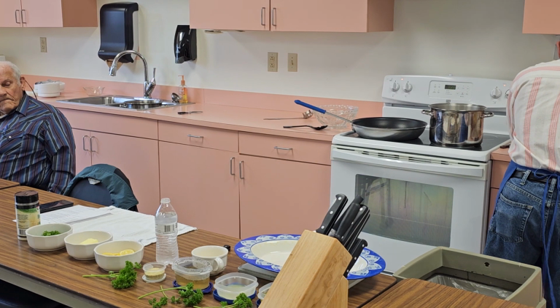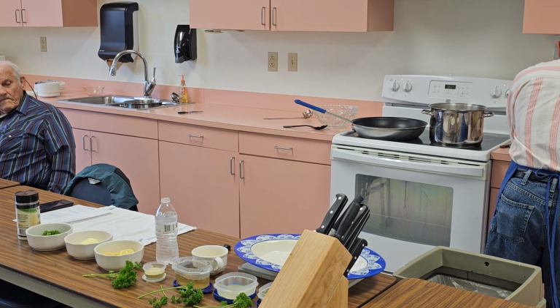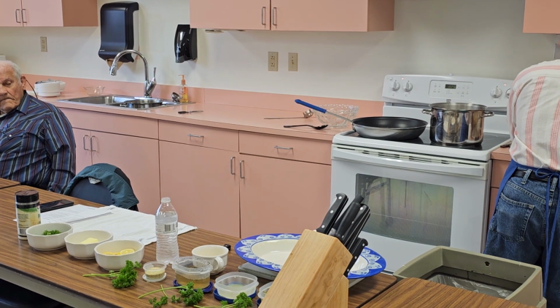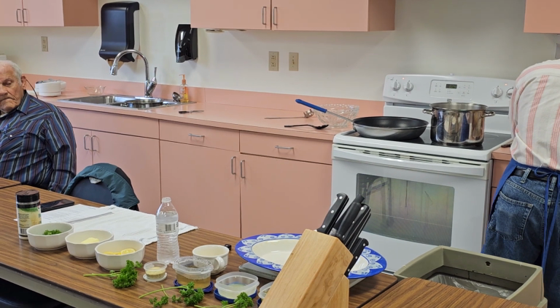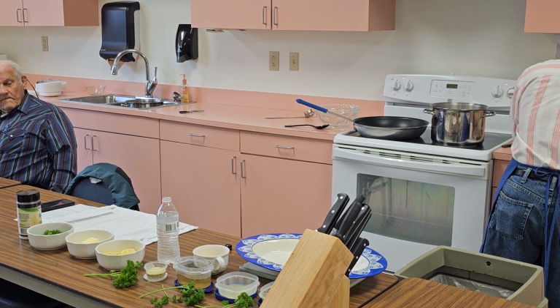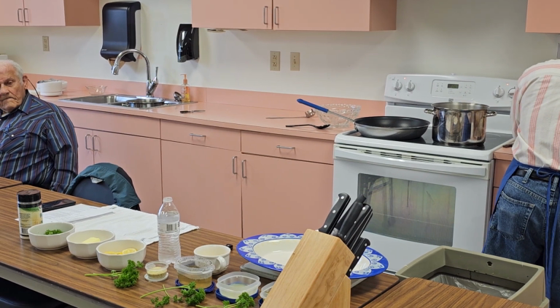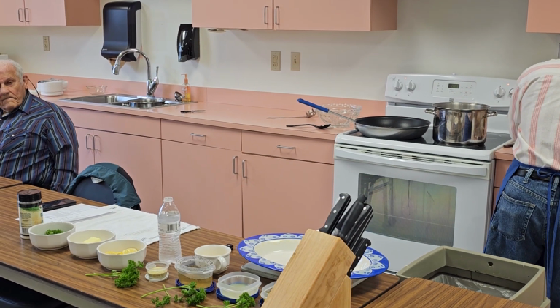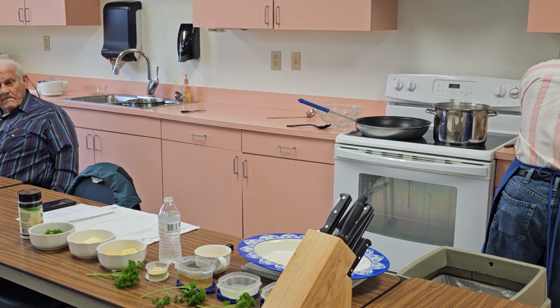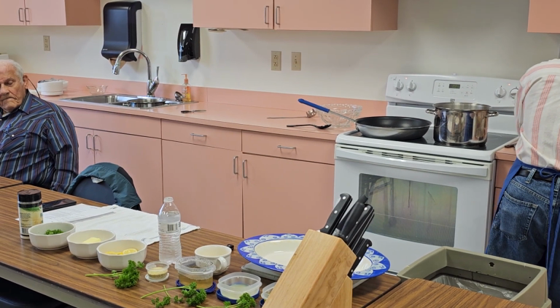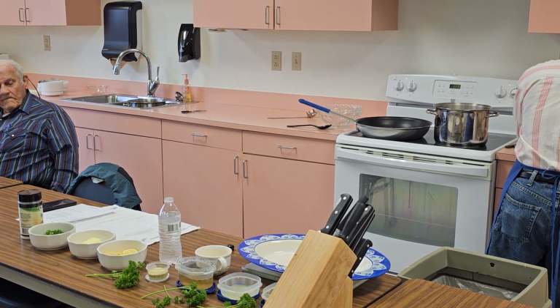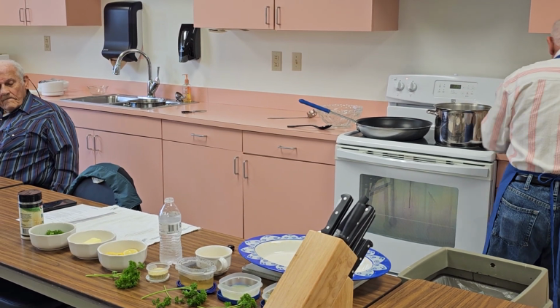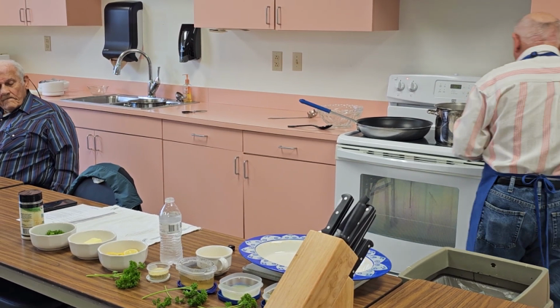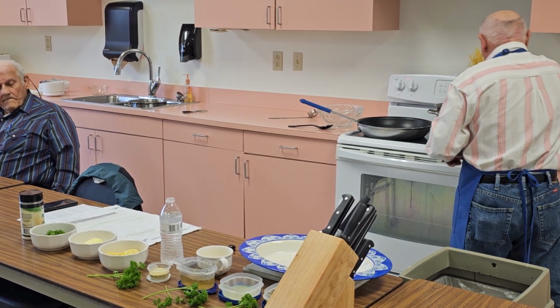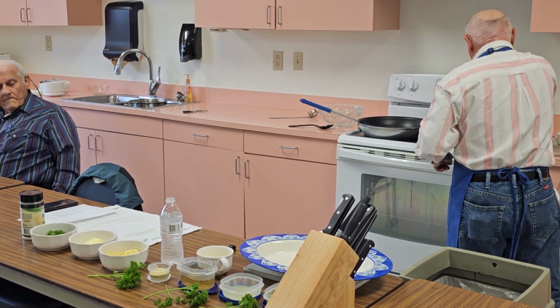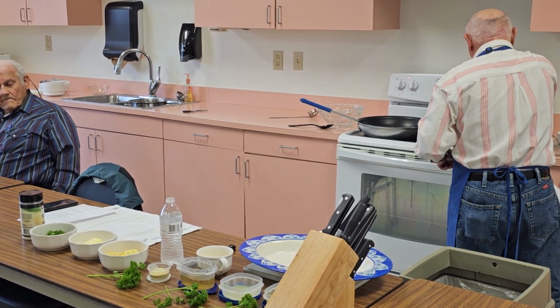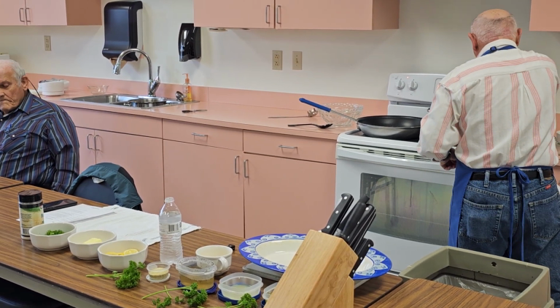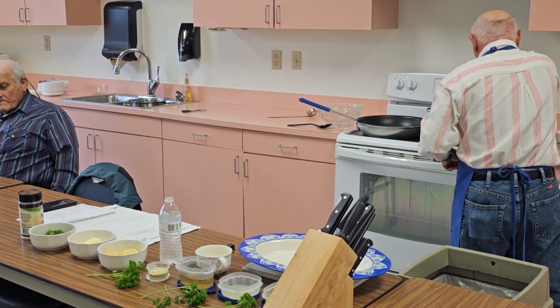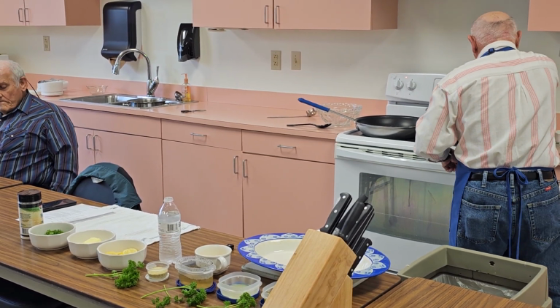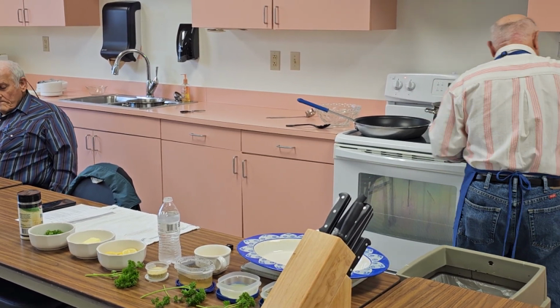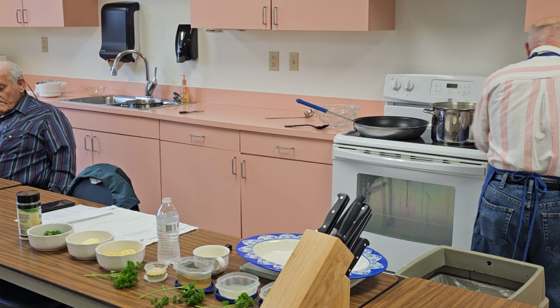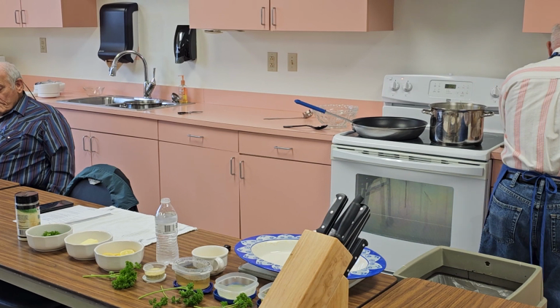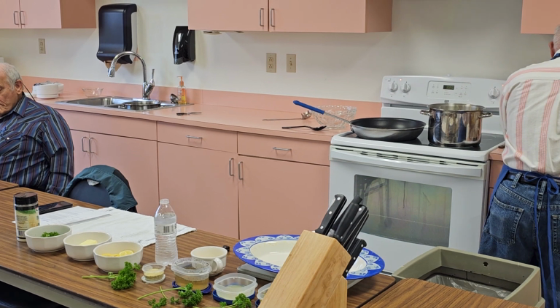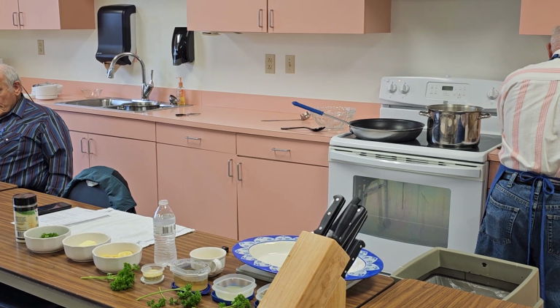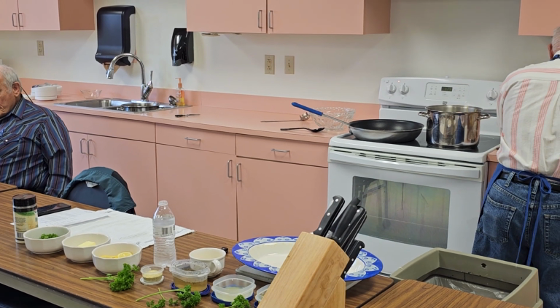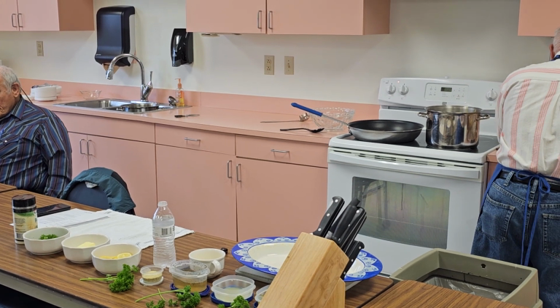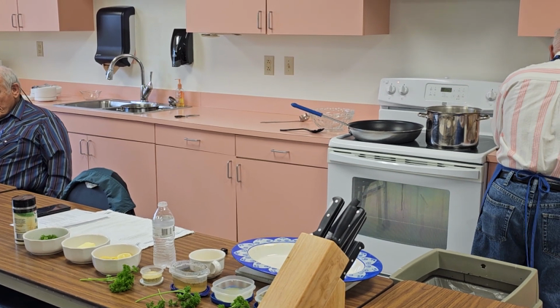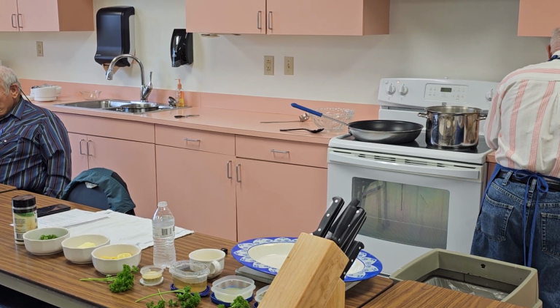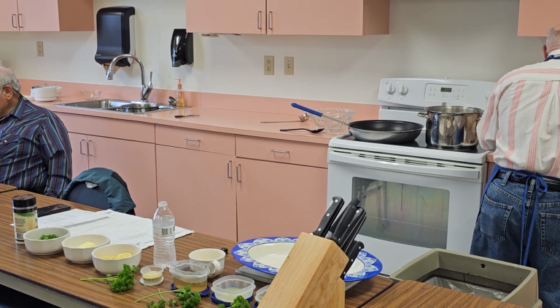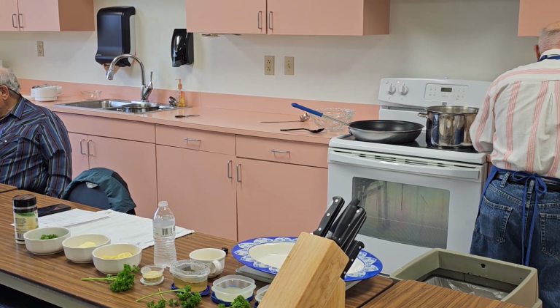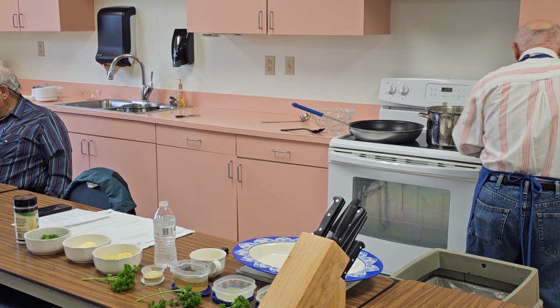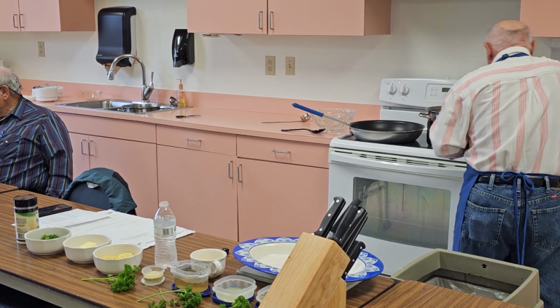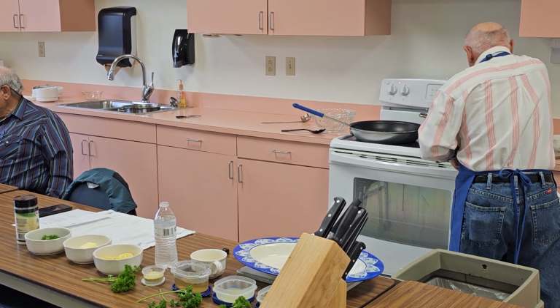By the time we're done with the sauce, the pasta will be ready. I hope everybody's hungry.